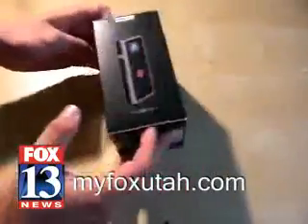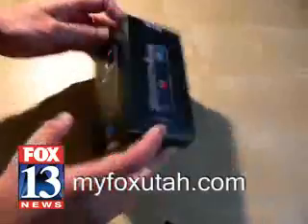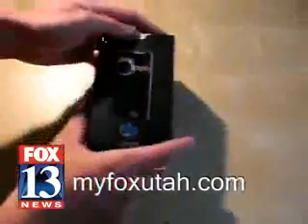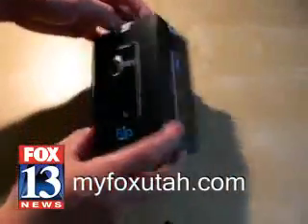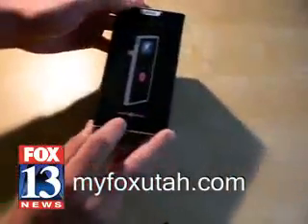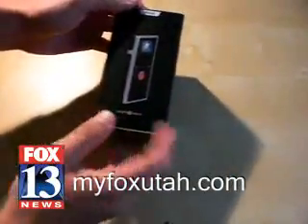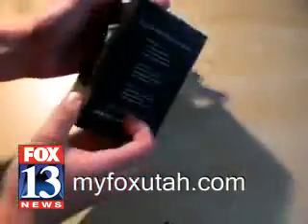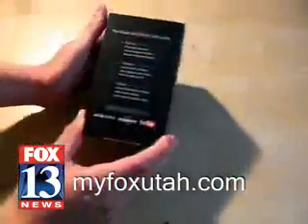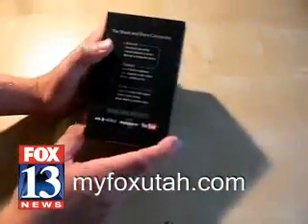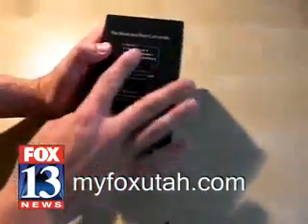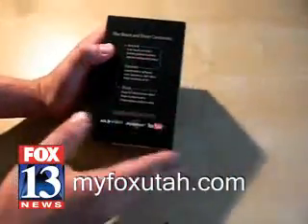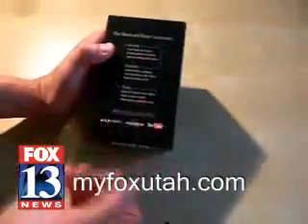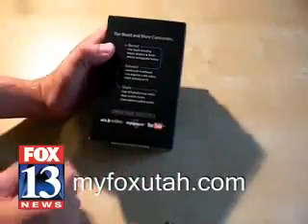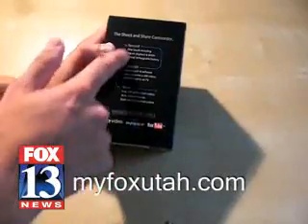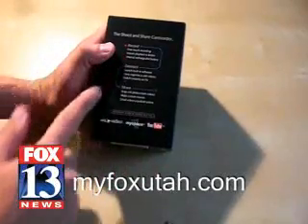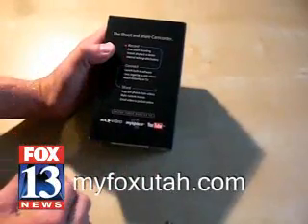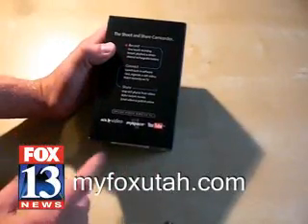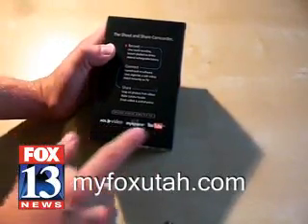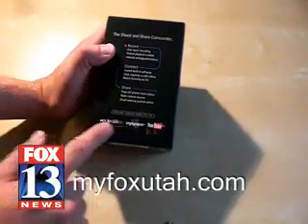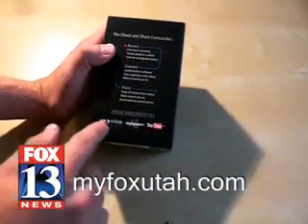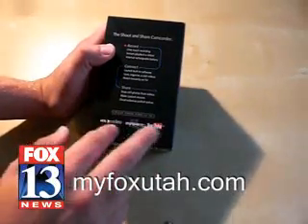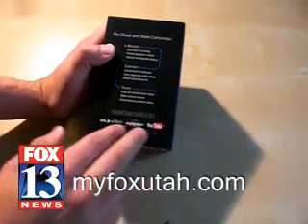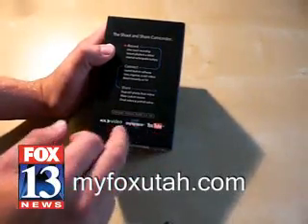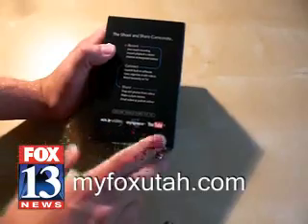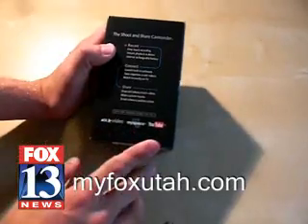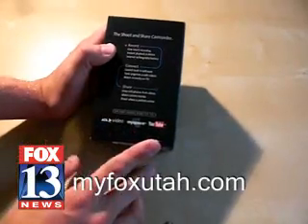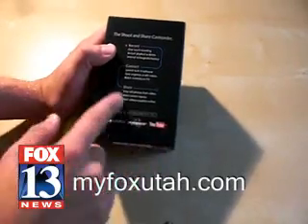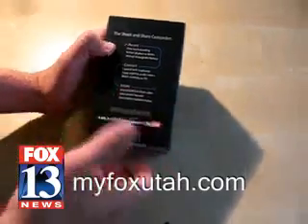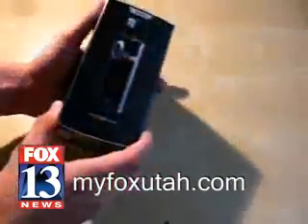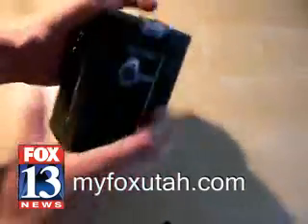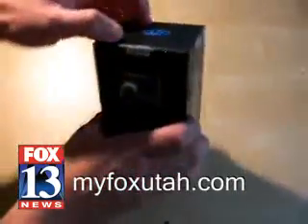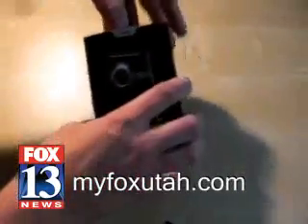Pretty simple, very small box. 60 minutes of video recording time. Typical Flip Video stuff — one-touch recording. They did add some new uploading options, MySpace. And that's pretty much it. This is a very simple box here.